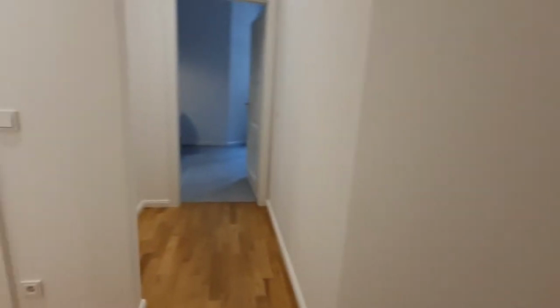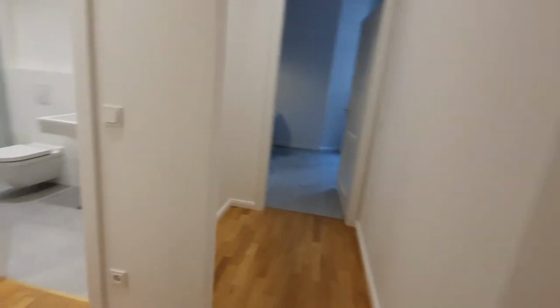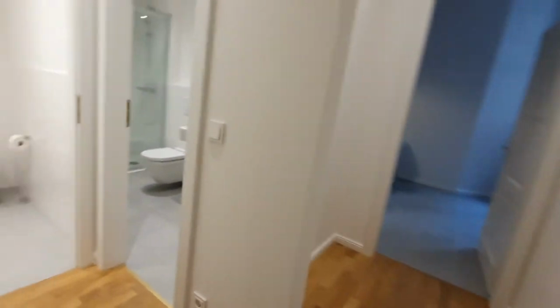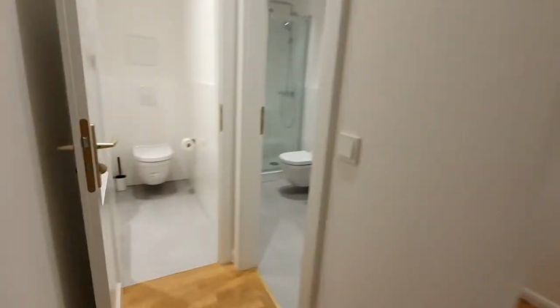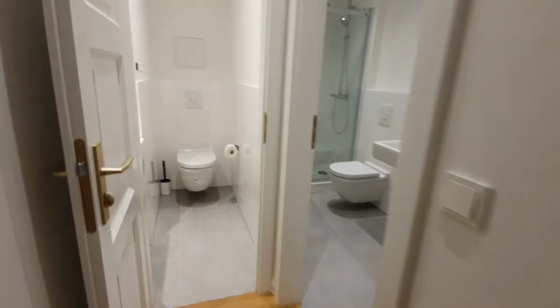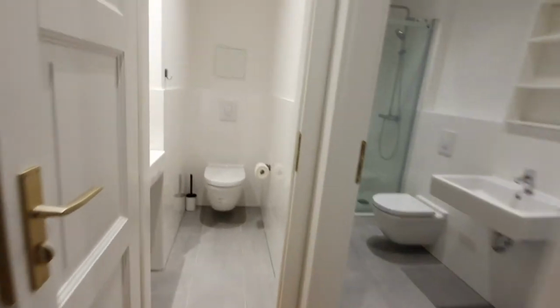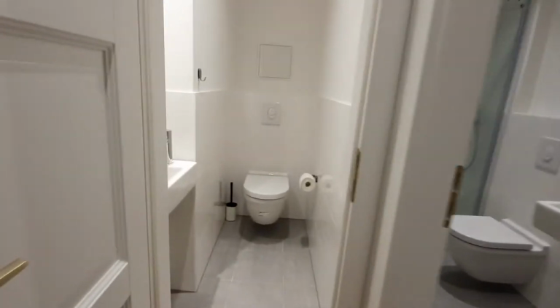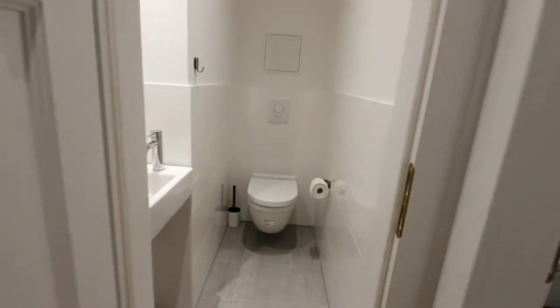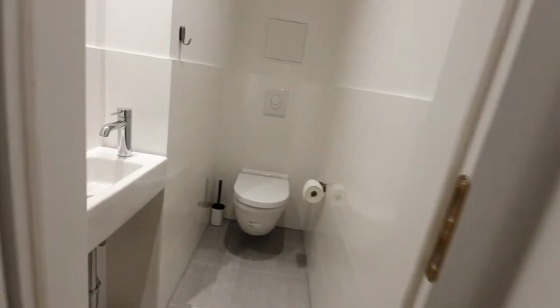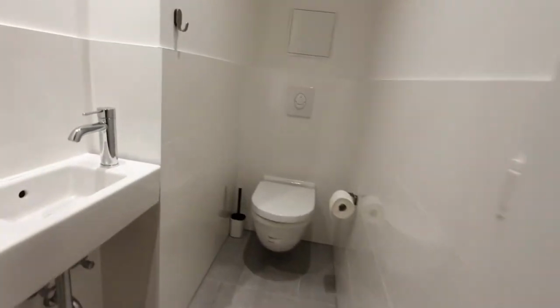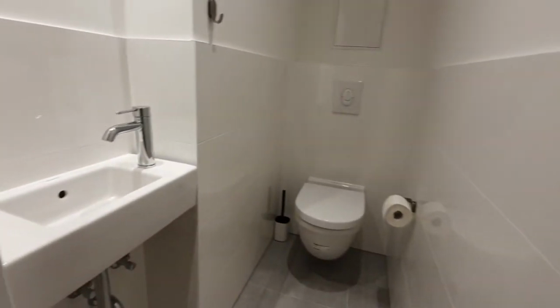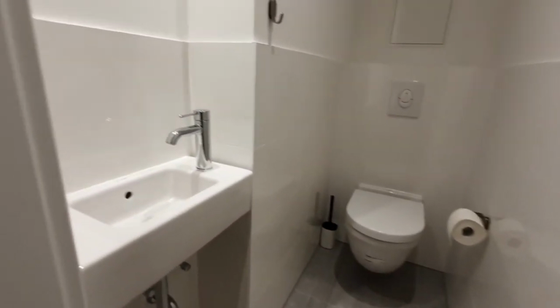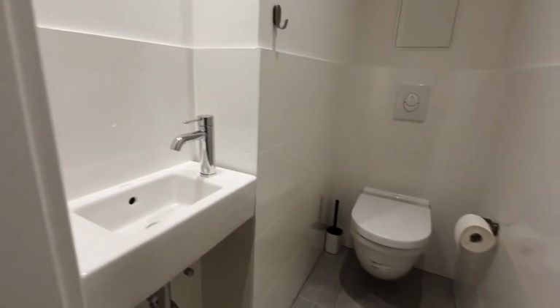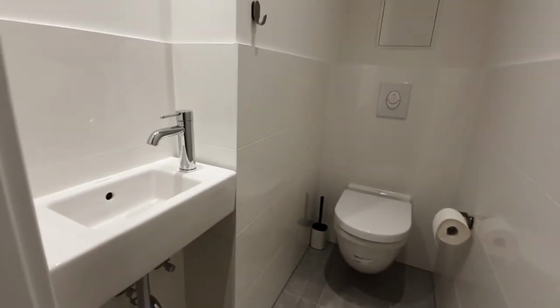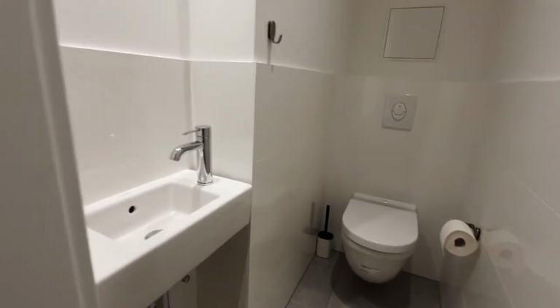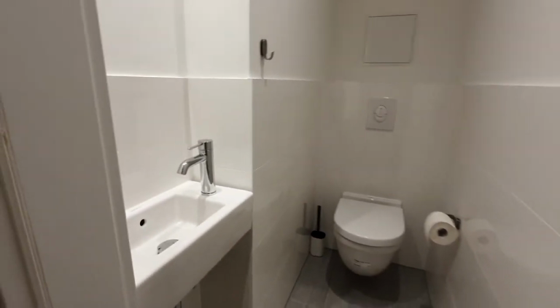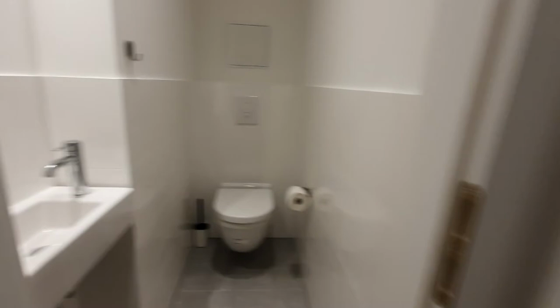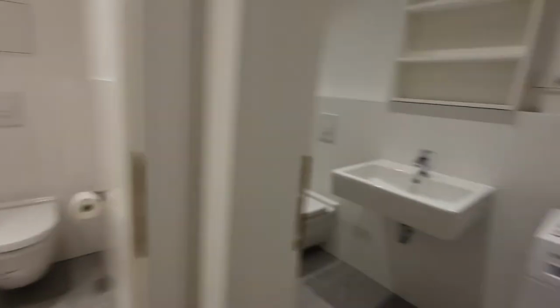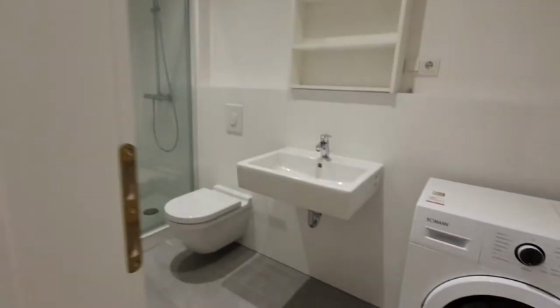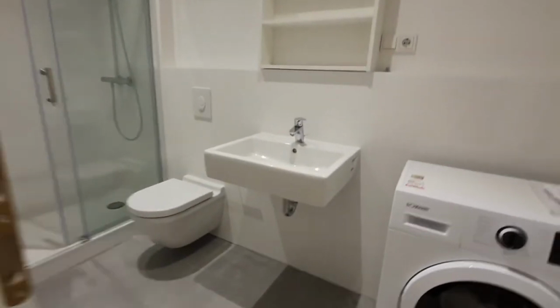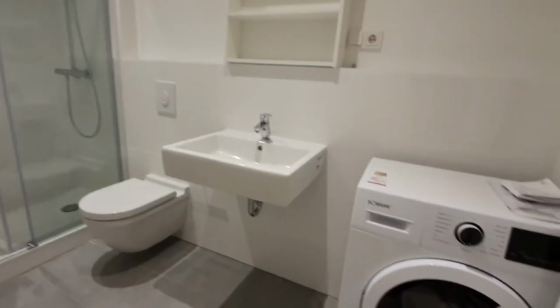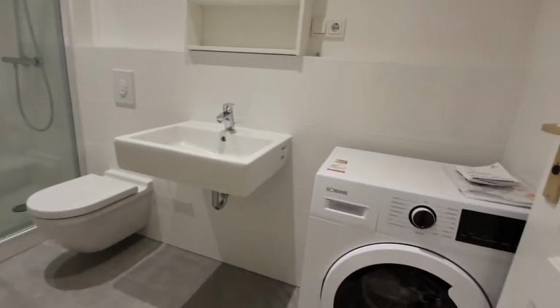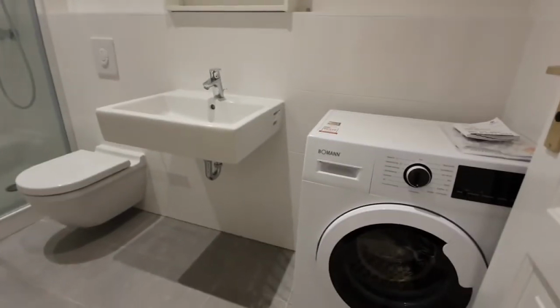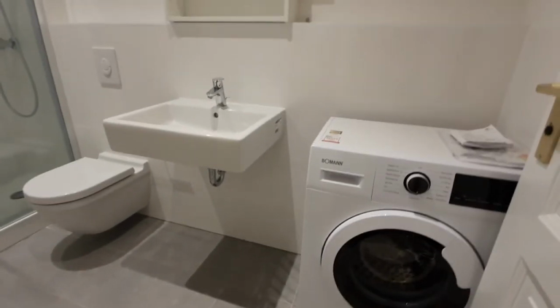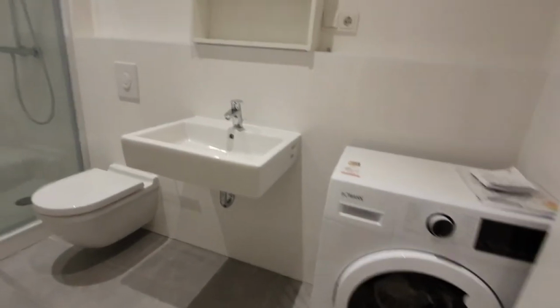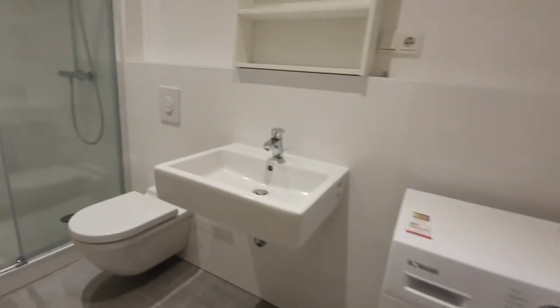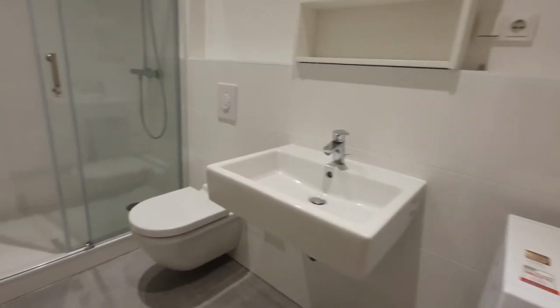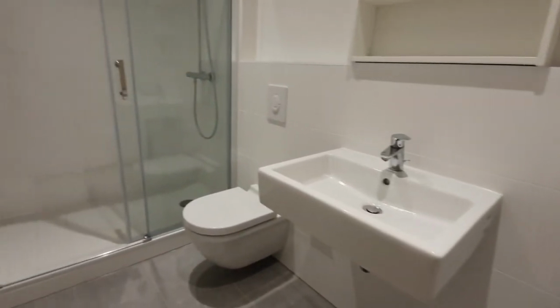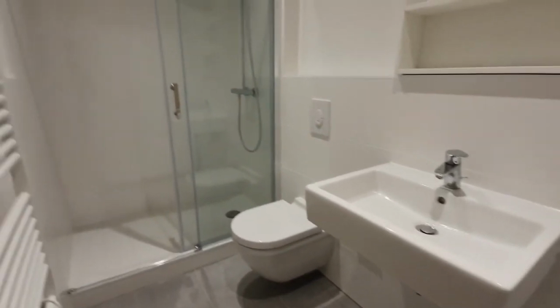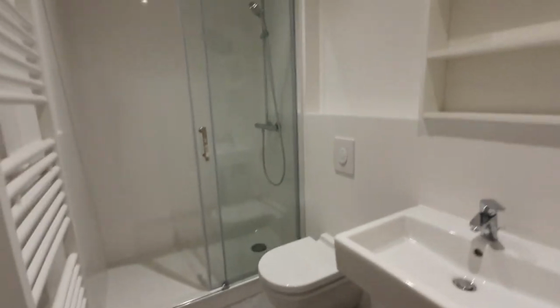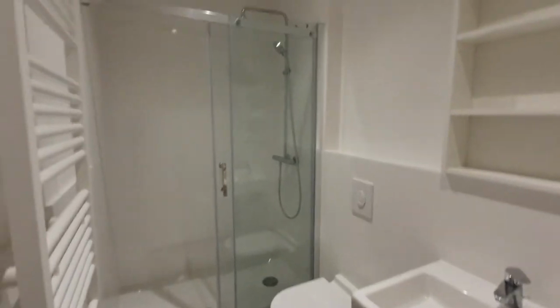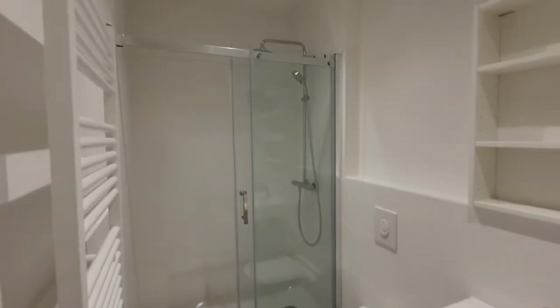Now this is the bathroom. You have here a toilet with a WC and sink. And here you have a bathroom with a washing machine, sink, WC and shower.